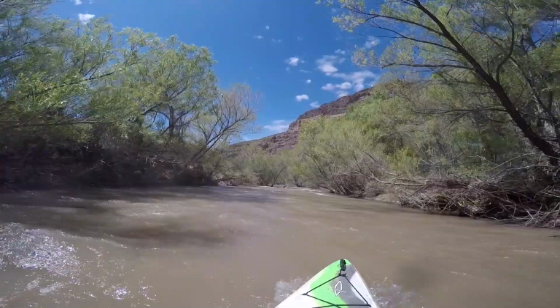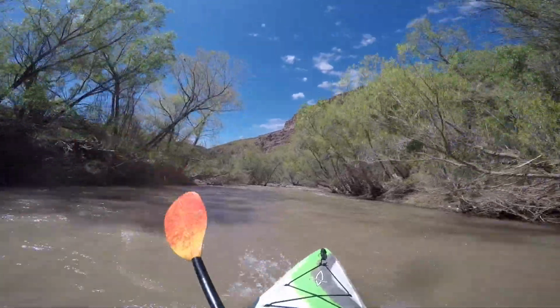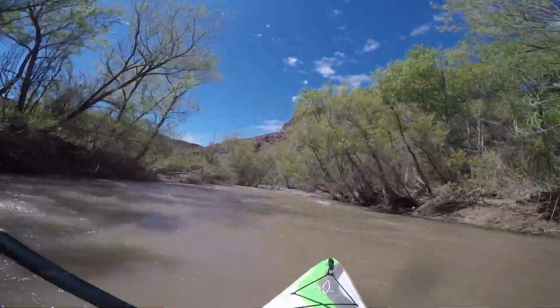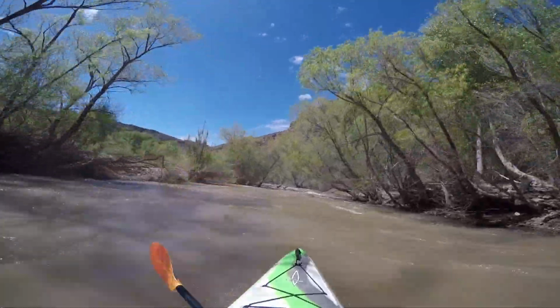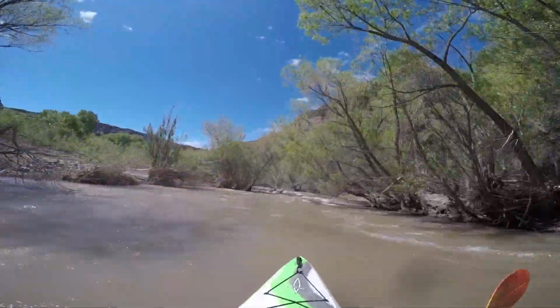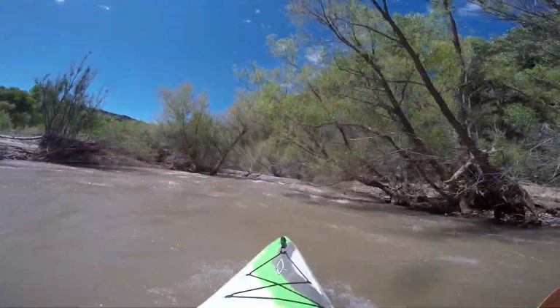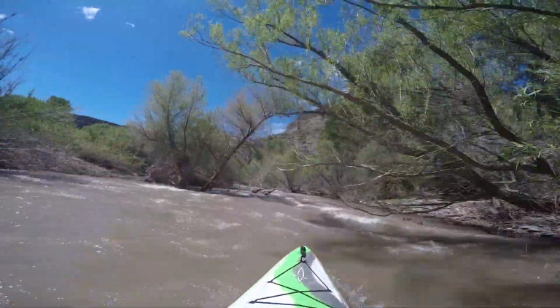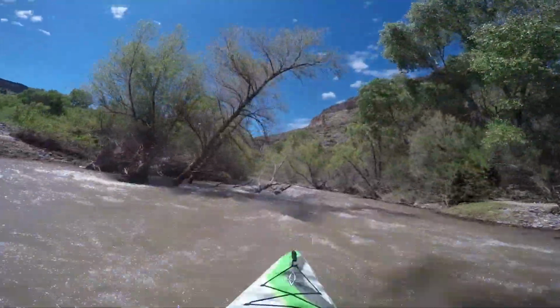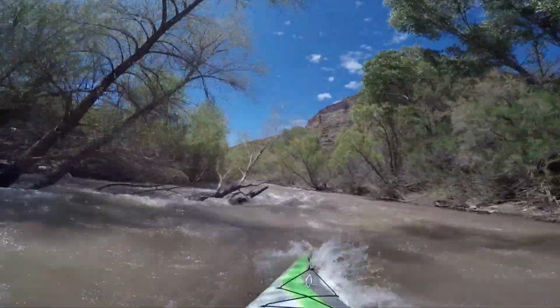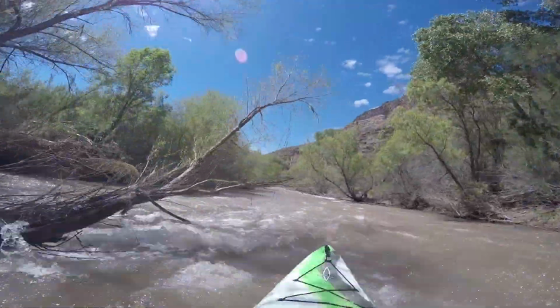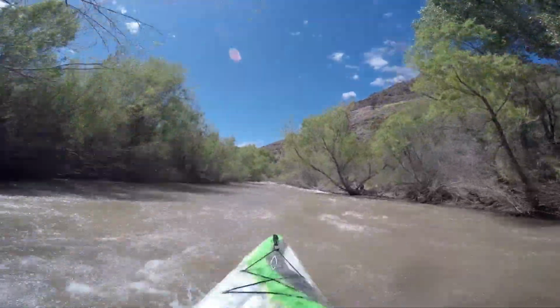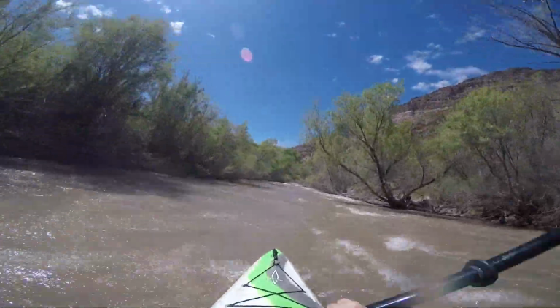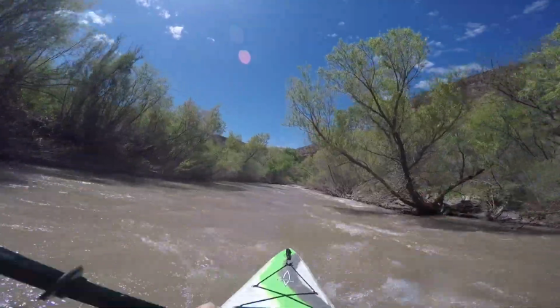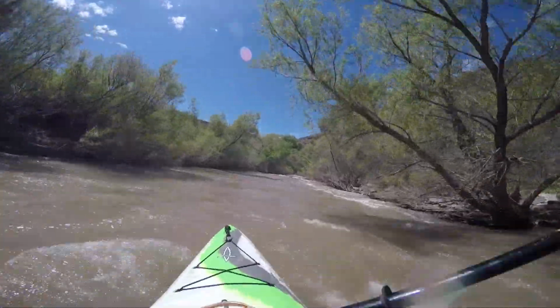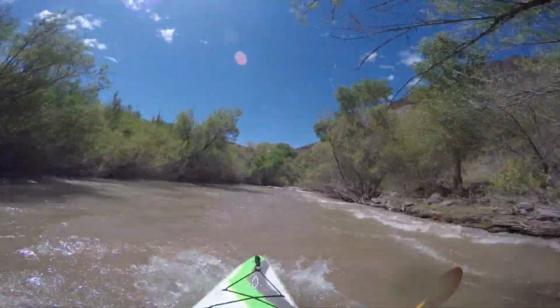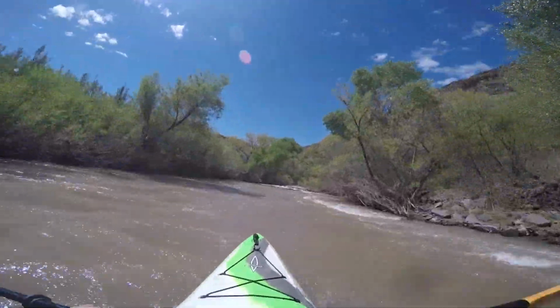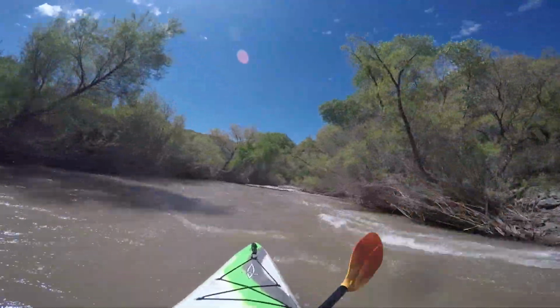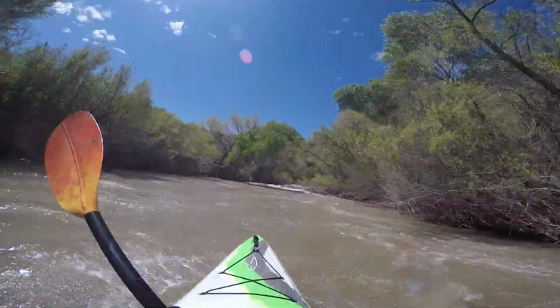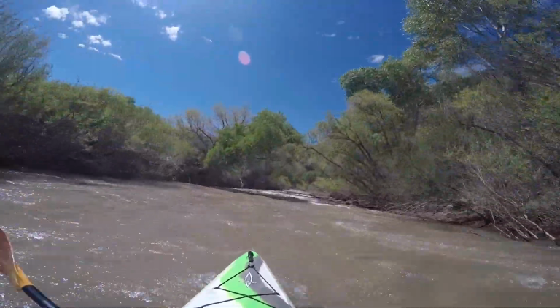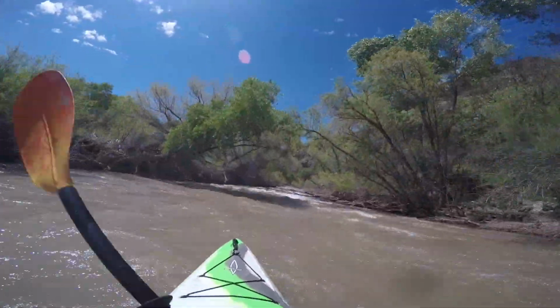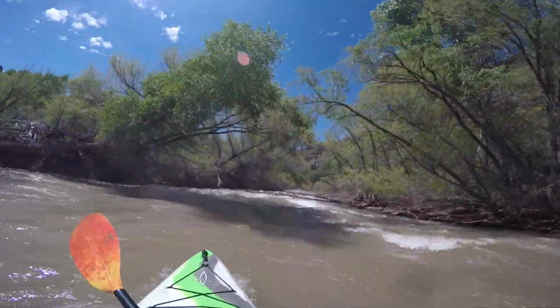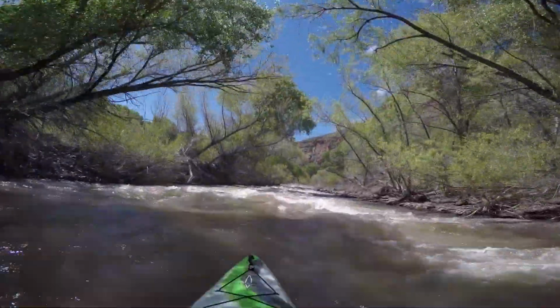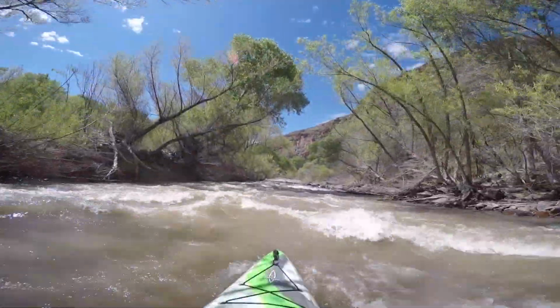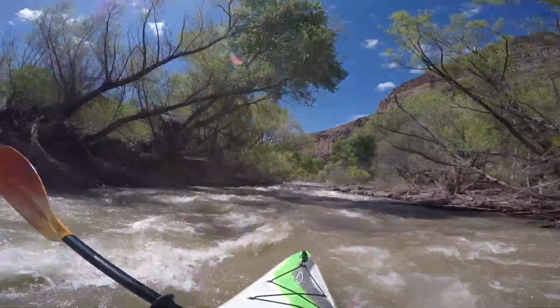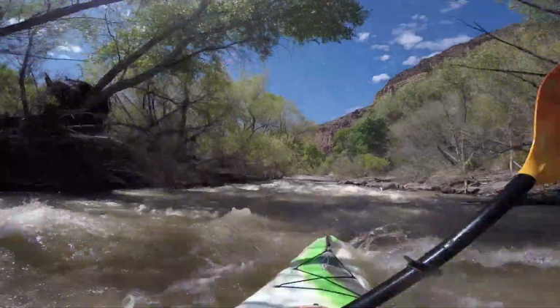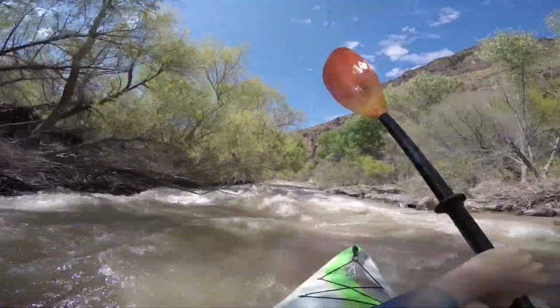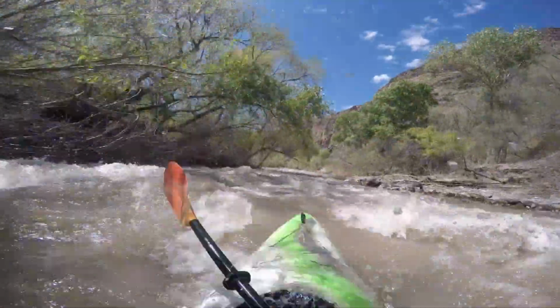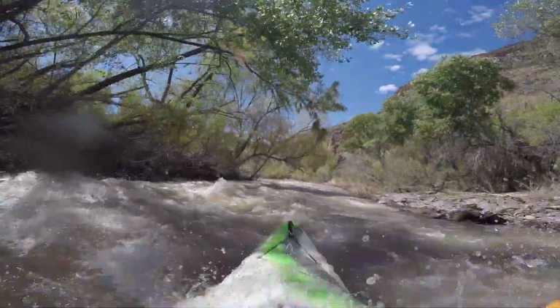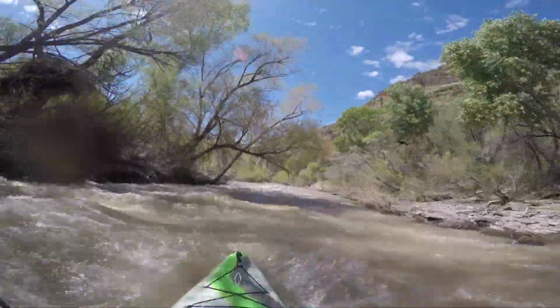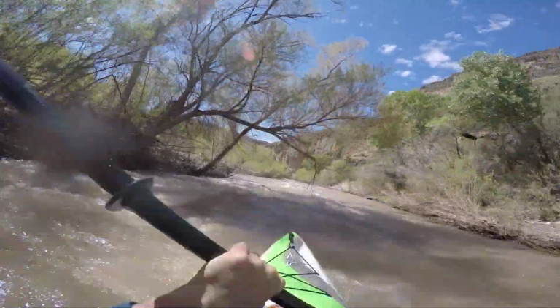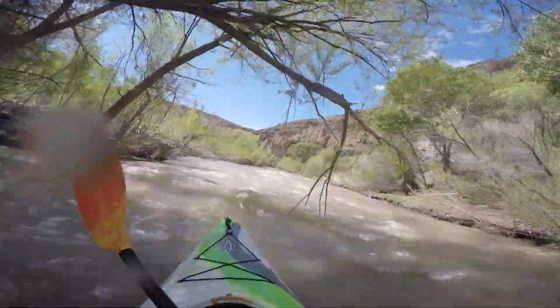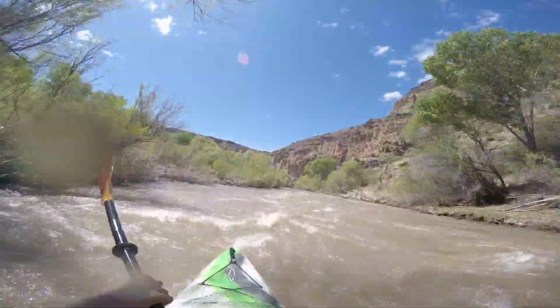The only obstacles really are the strainers — there's not a lot of rocks here. The water gets deeper and faster, and it's just a fun little run with some occasional wave trains, as you can see while I'm going through this. It just makes for a nice run and a lot of fun.